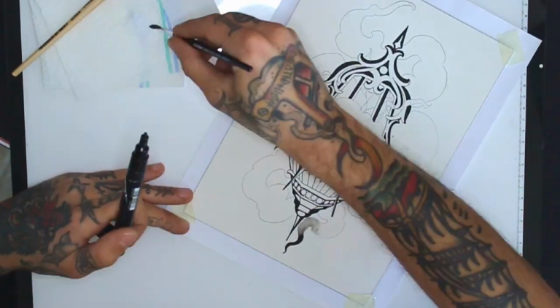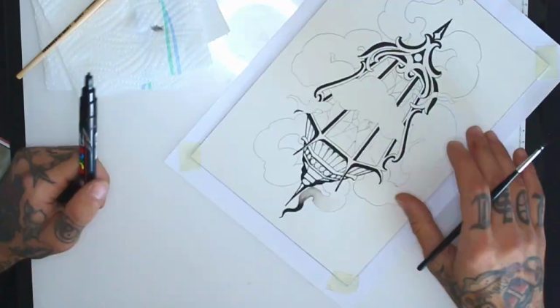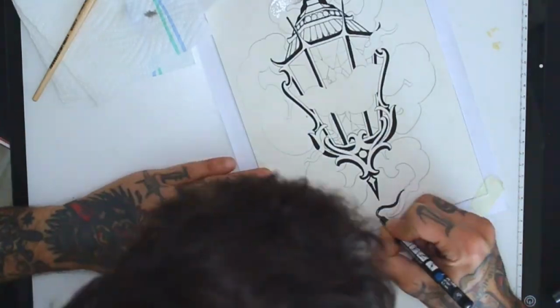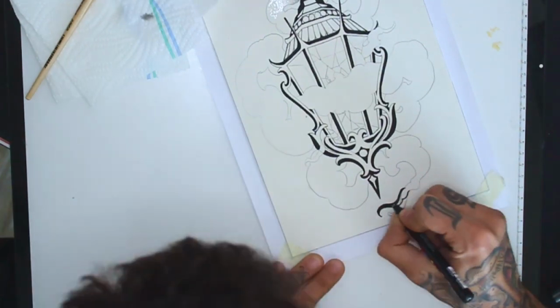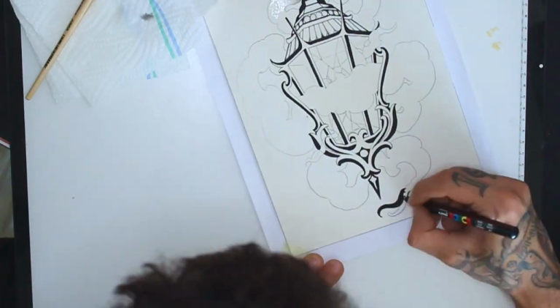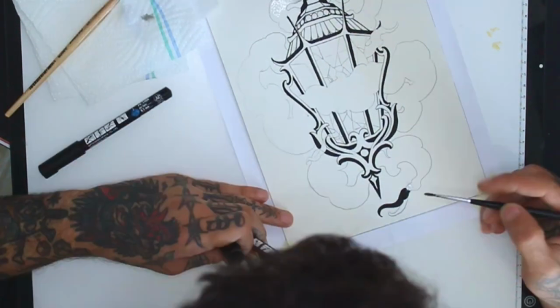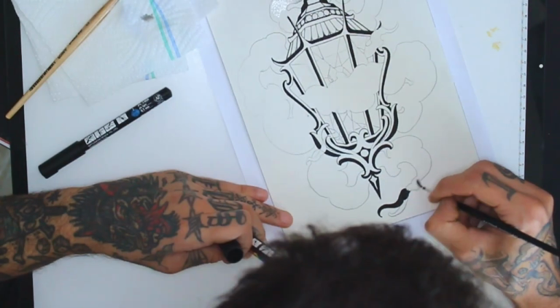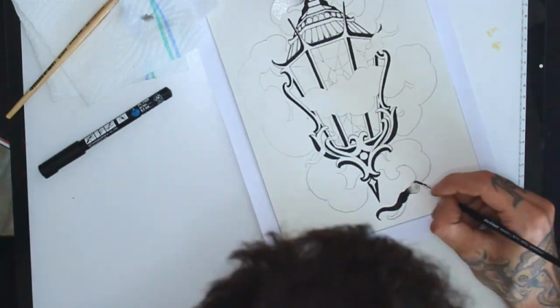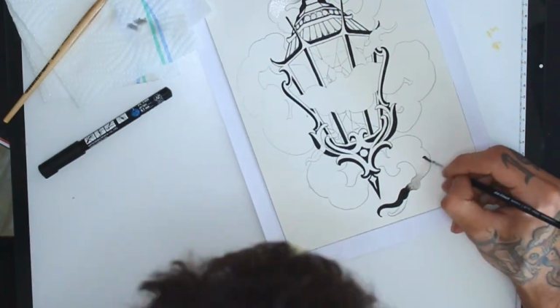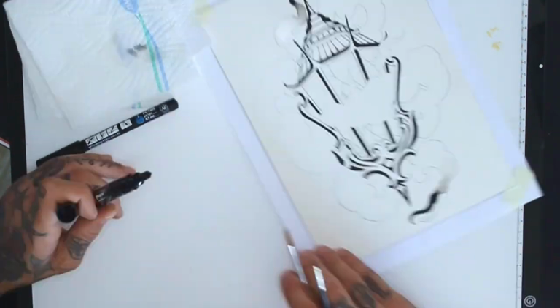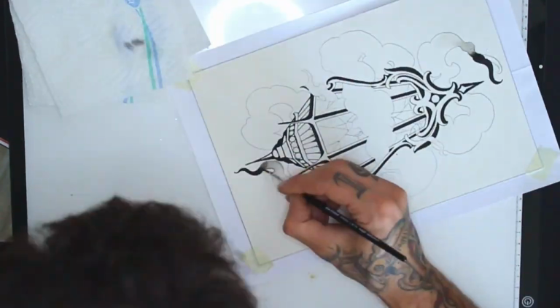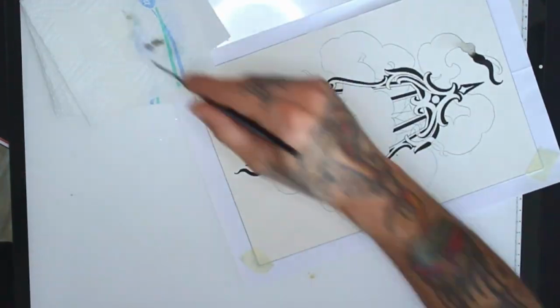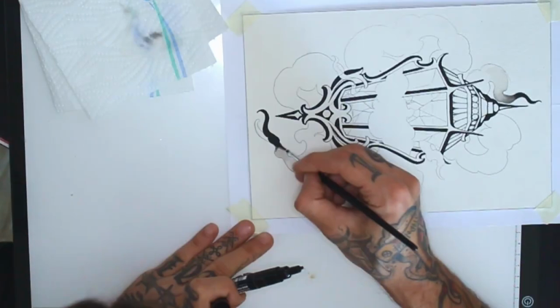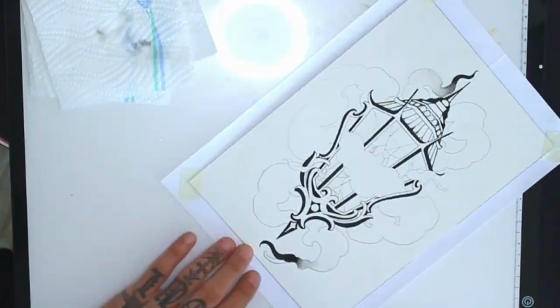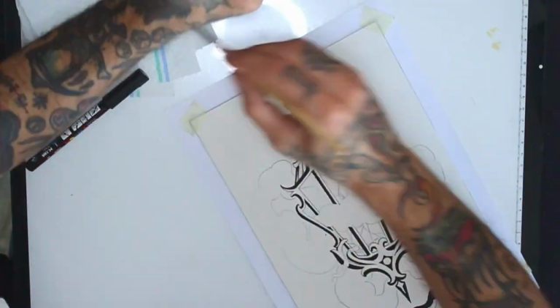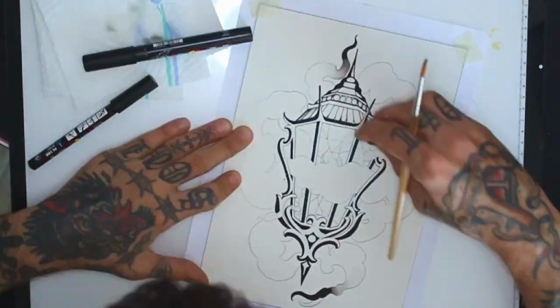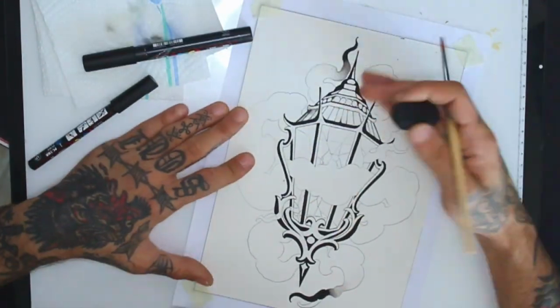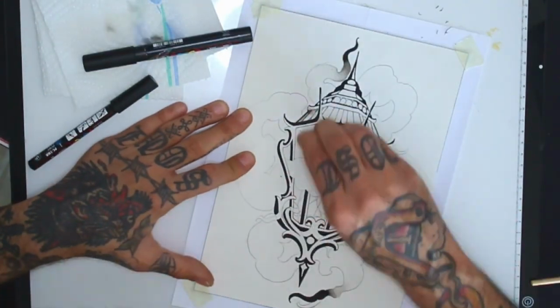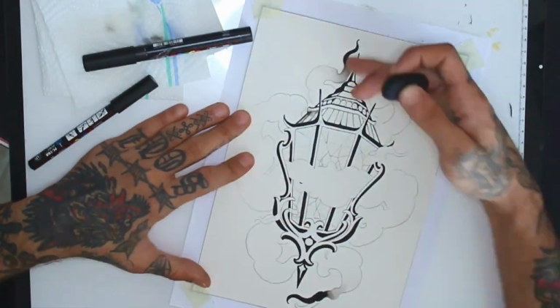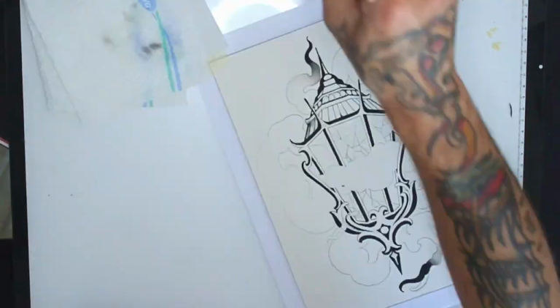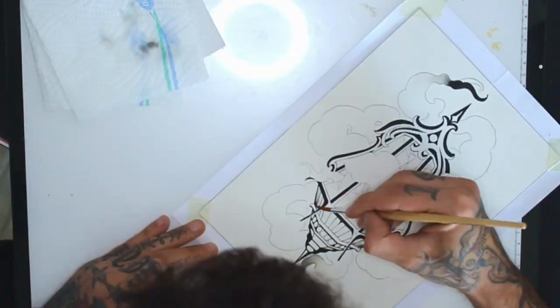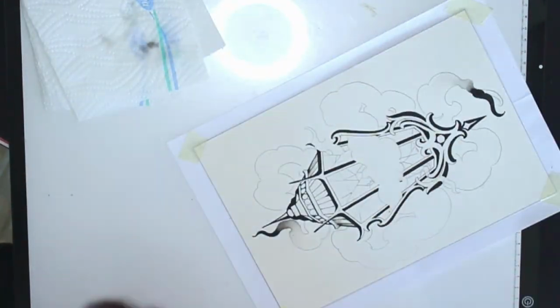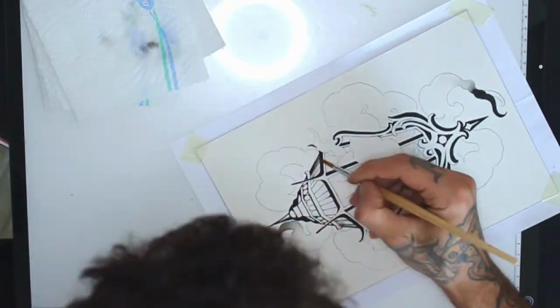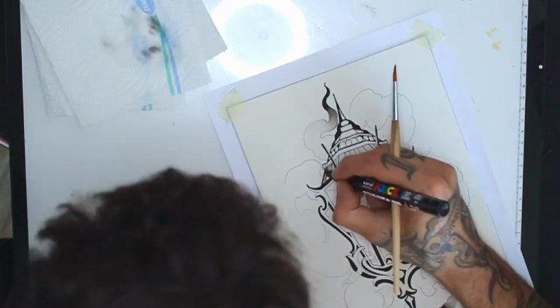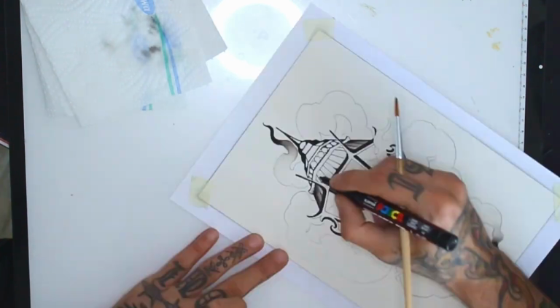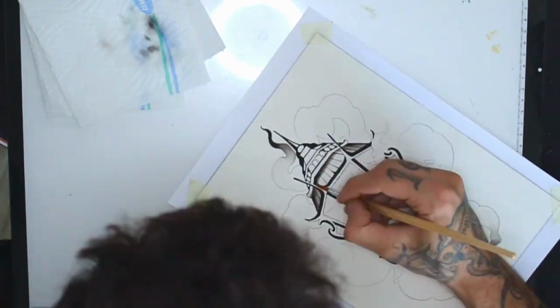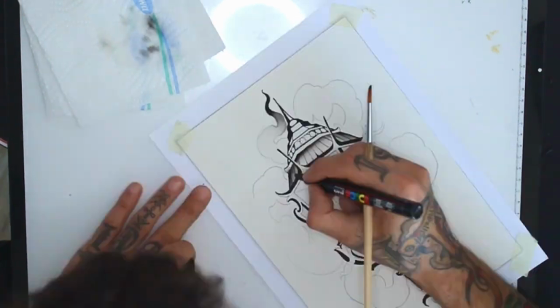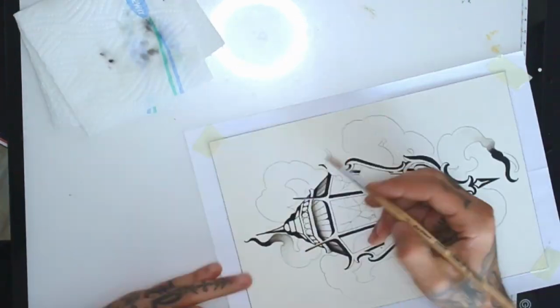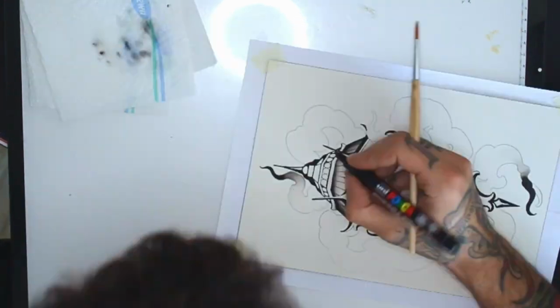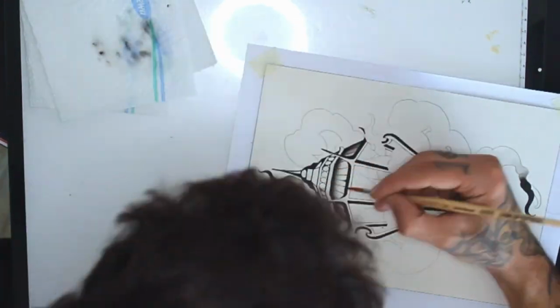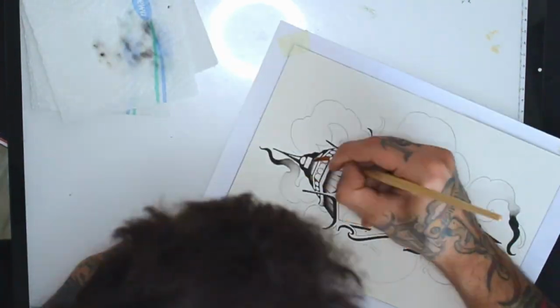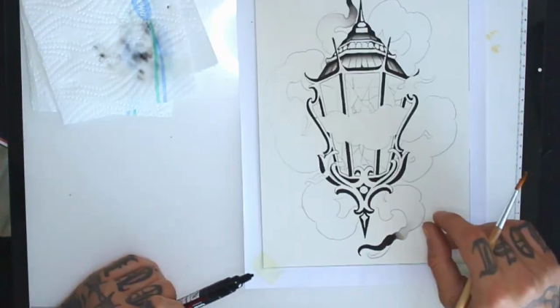I will start with the black shading using the same posca pen I was lining with, putting the black on the paper and fading it with my brush.